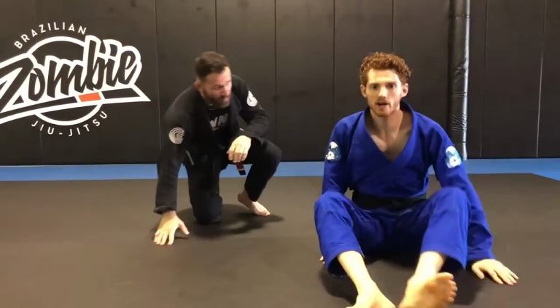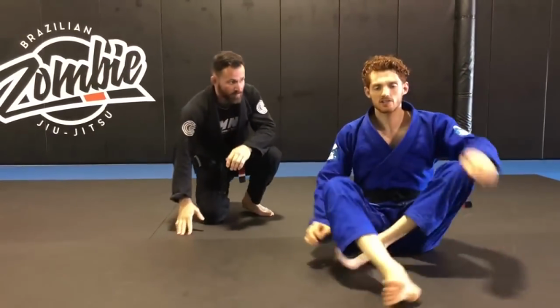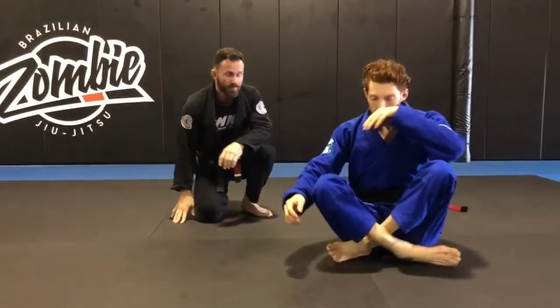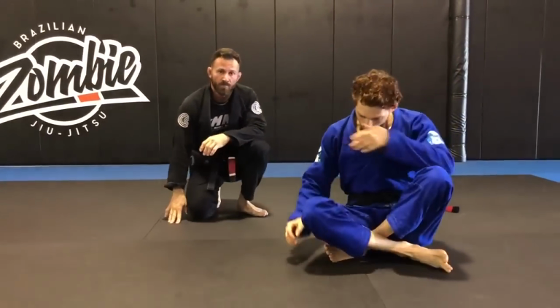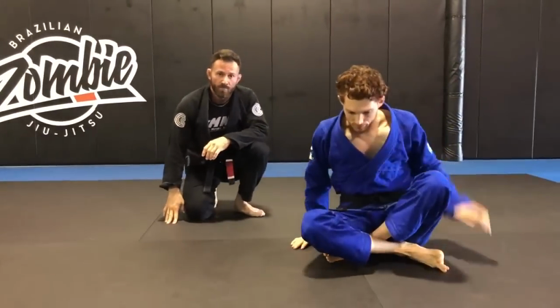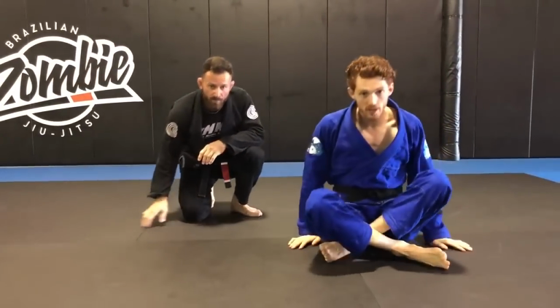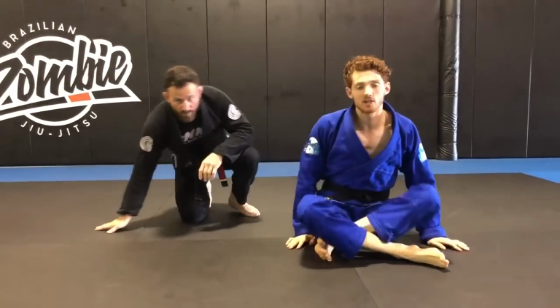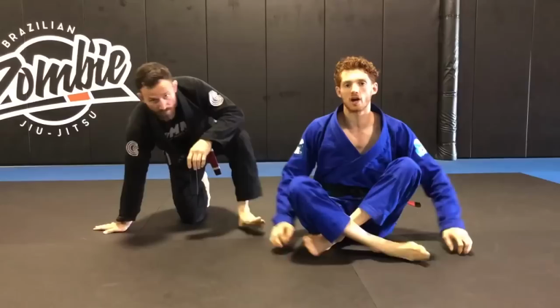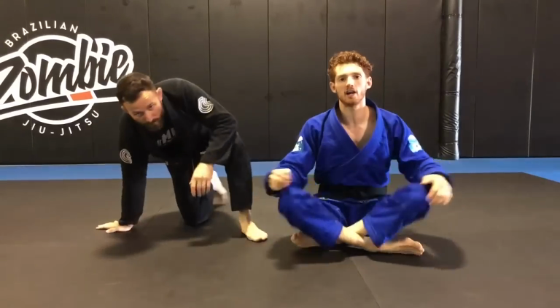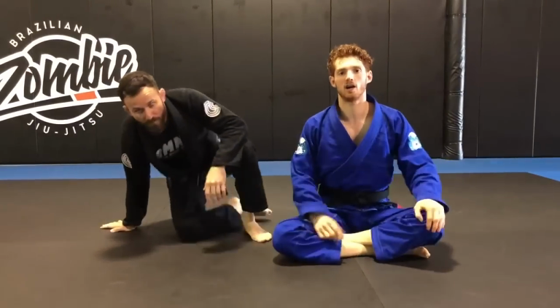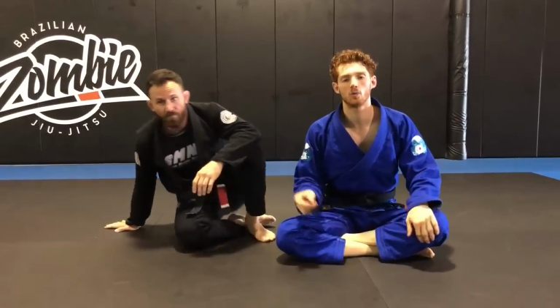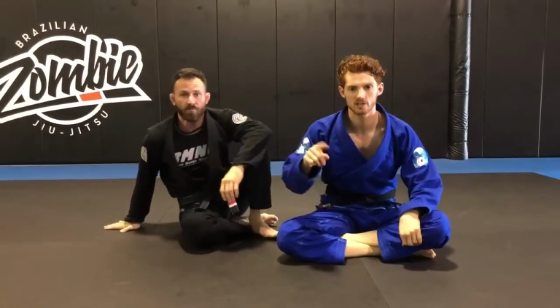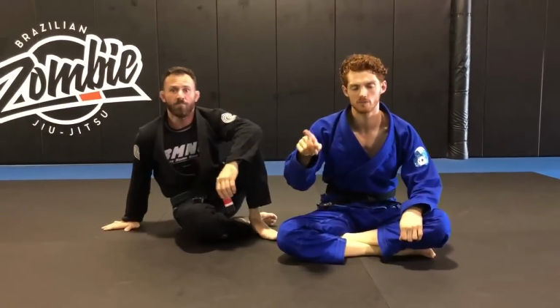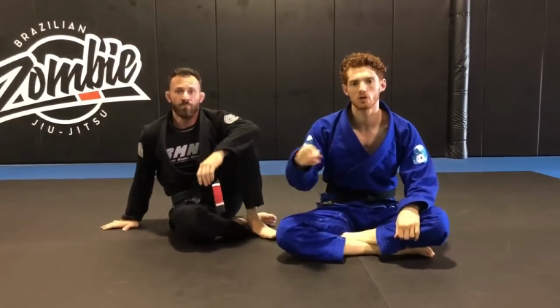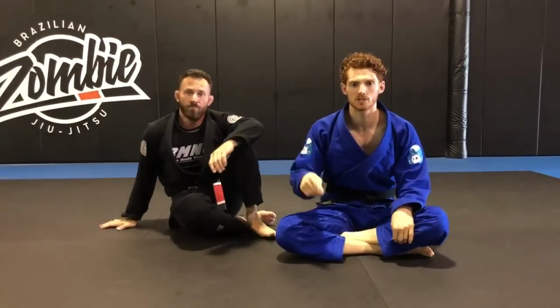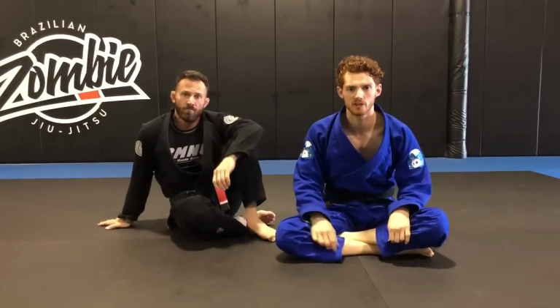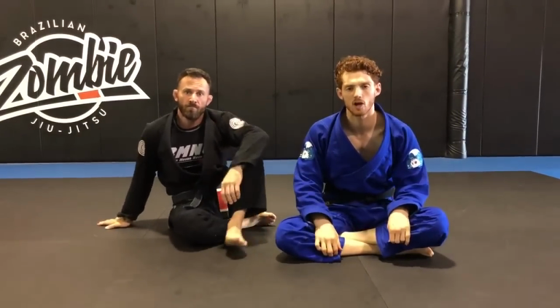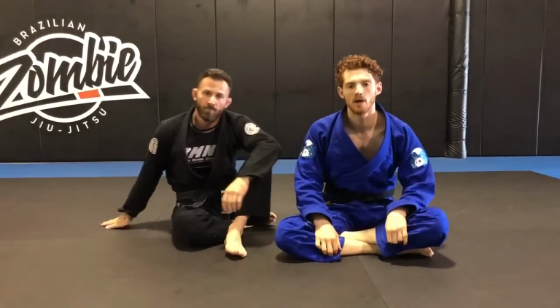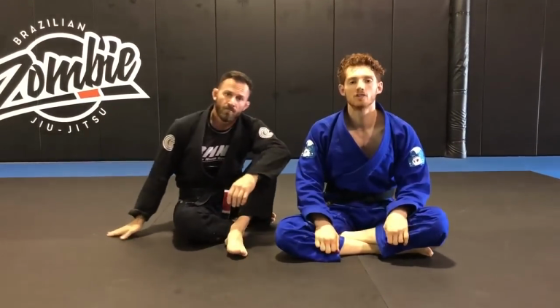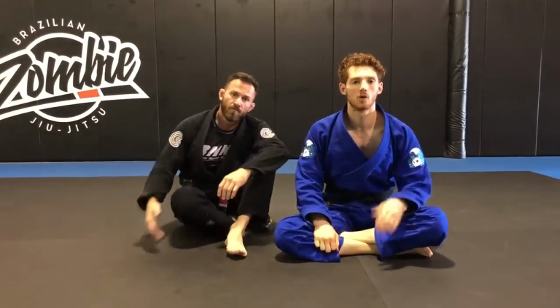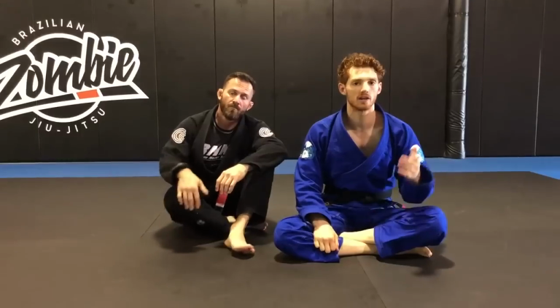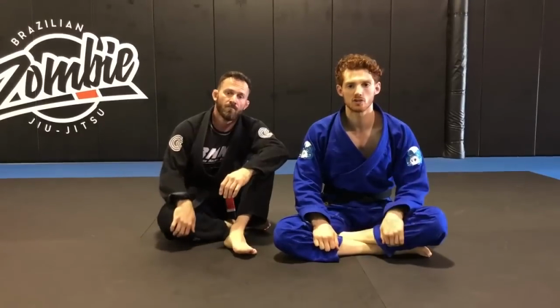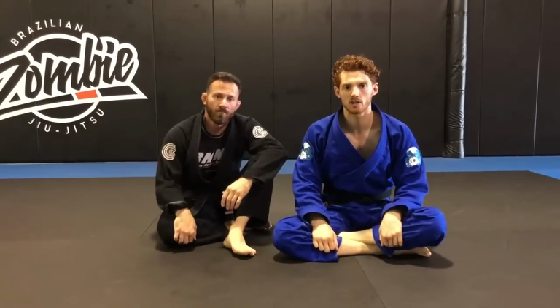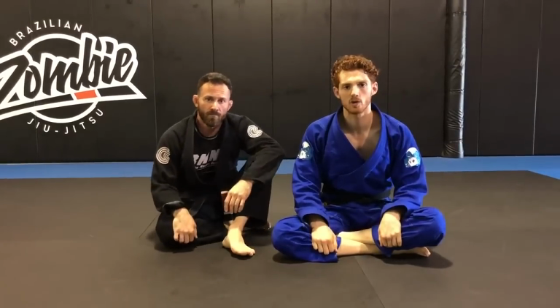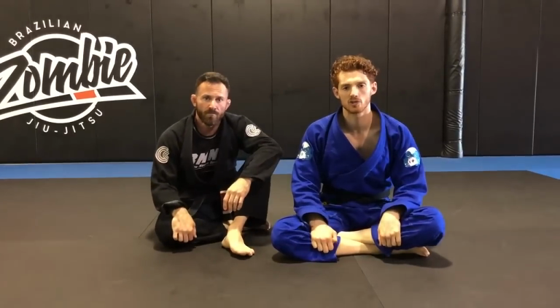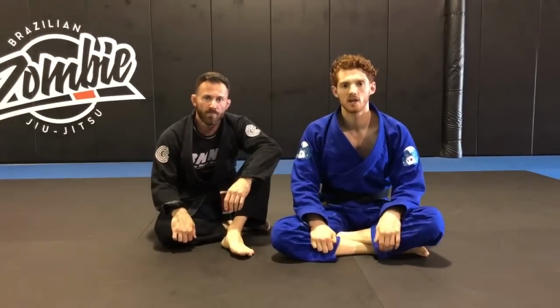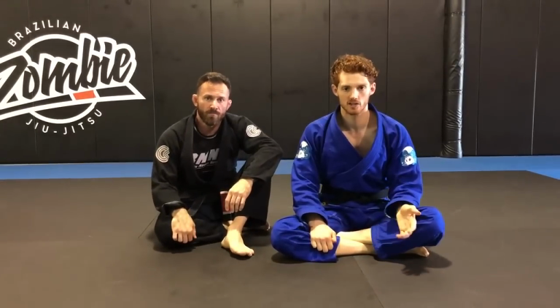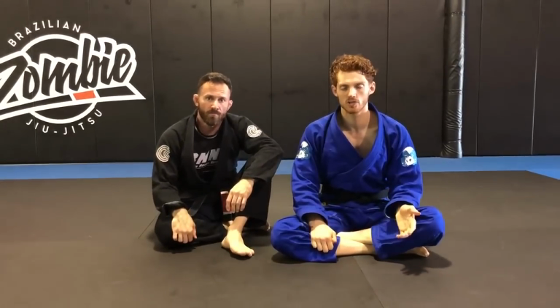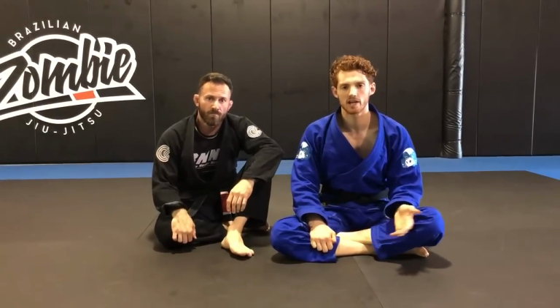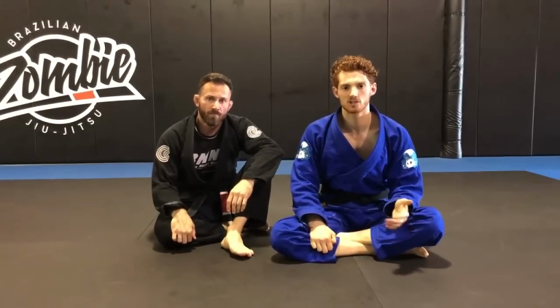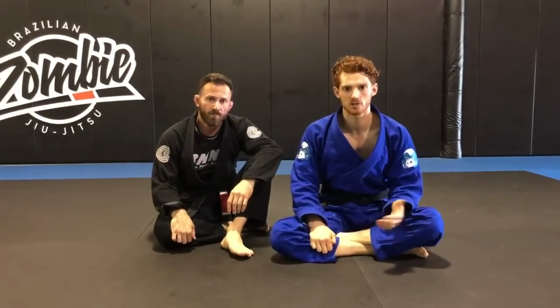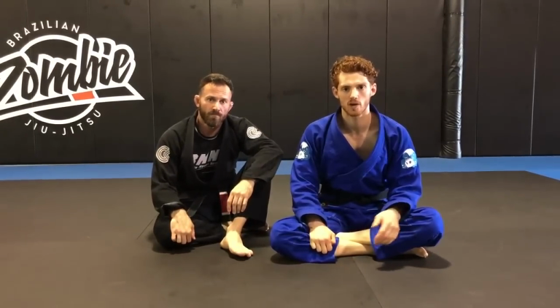Alright guys, so go ahead and give it a try. We've linked some video clips of it in there to help. Give it a try, let me know what you think. And as always, like, share, subscribe. Thanks.